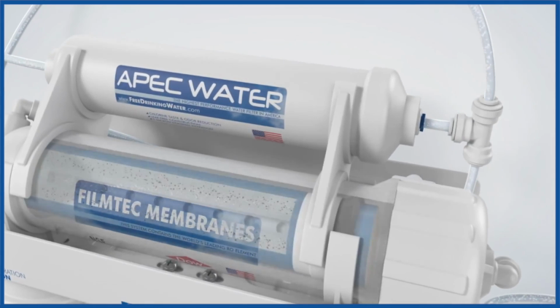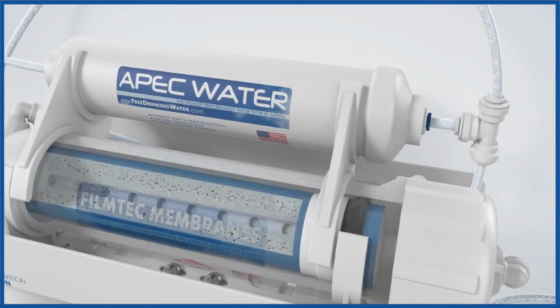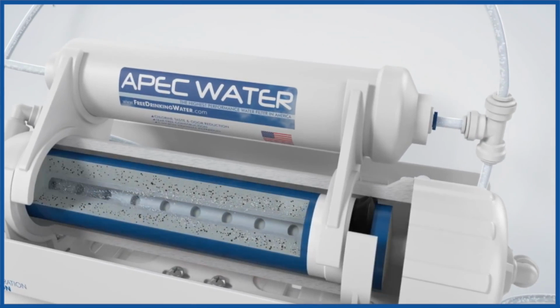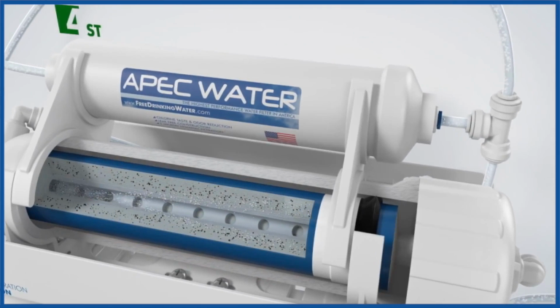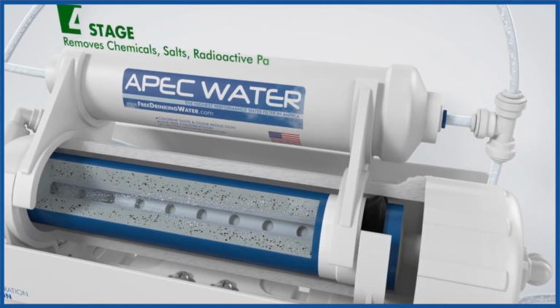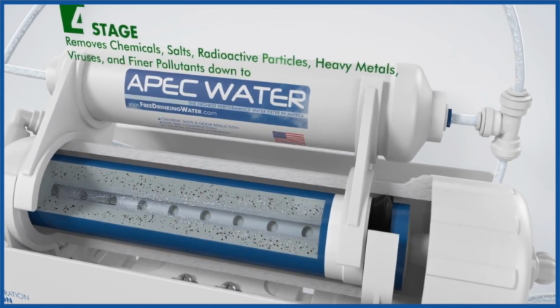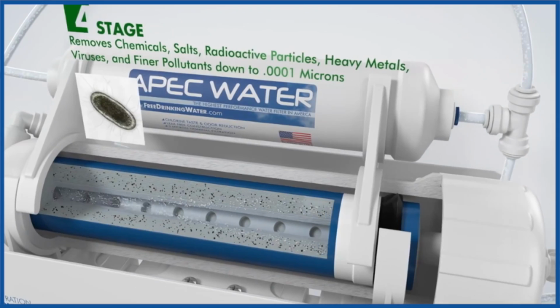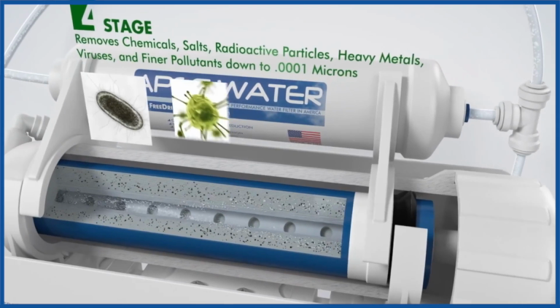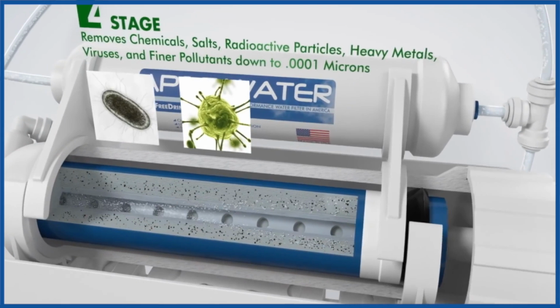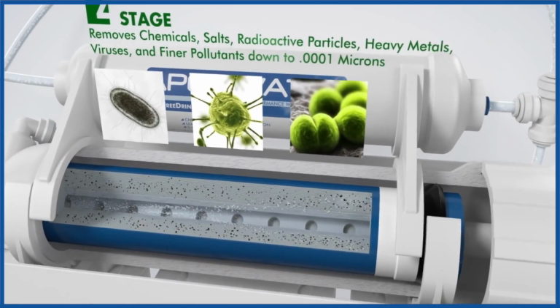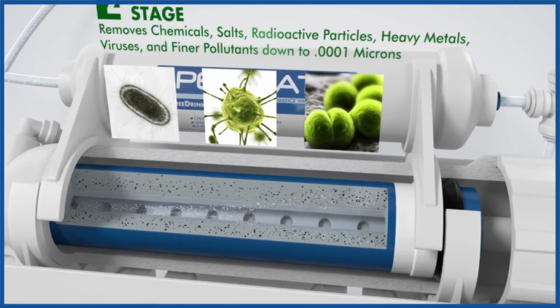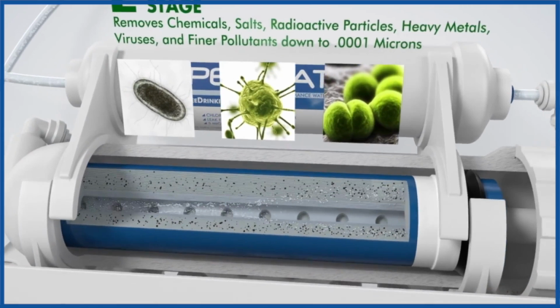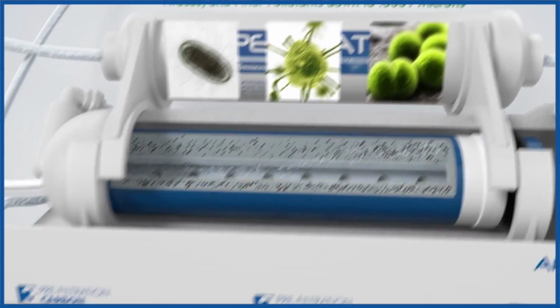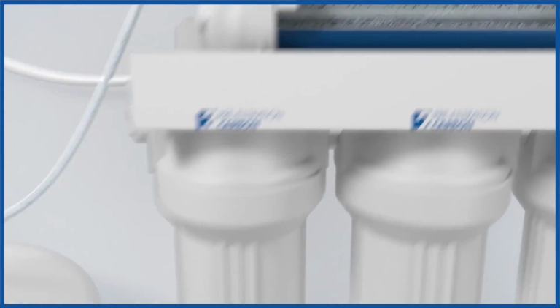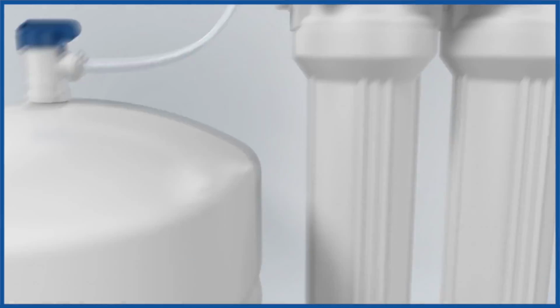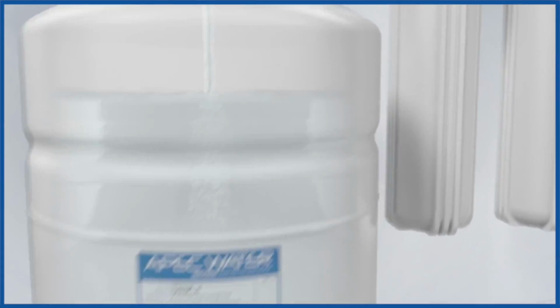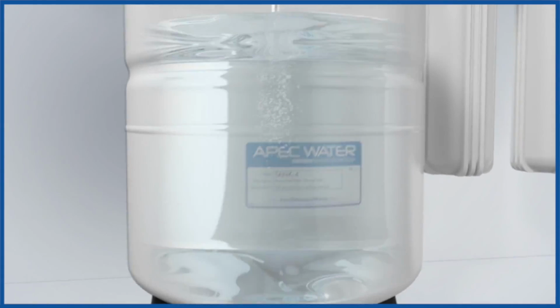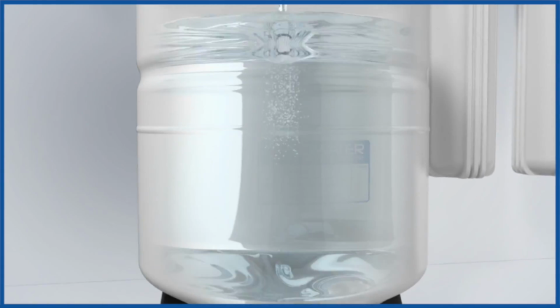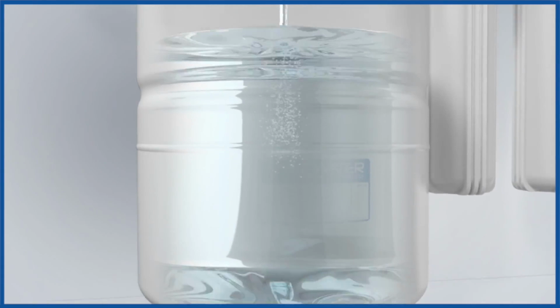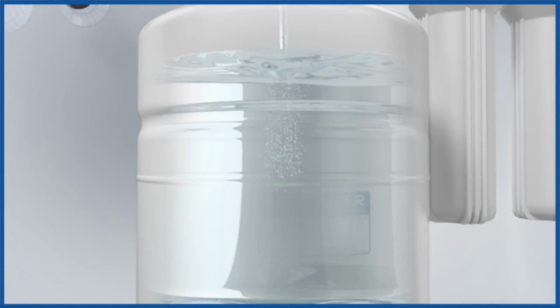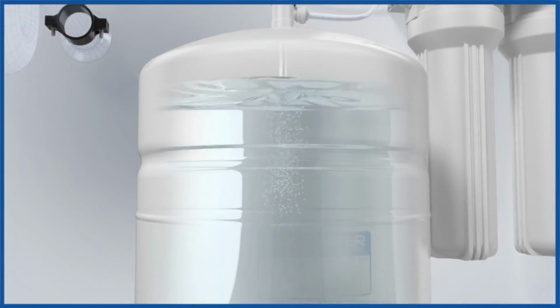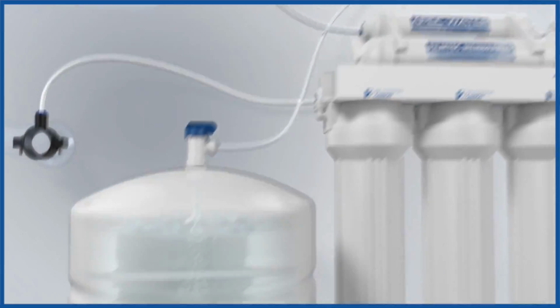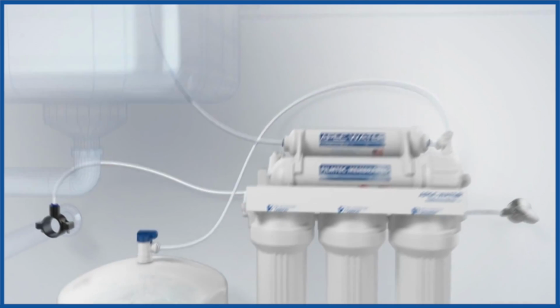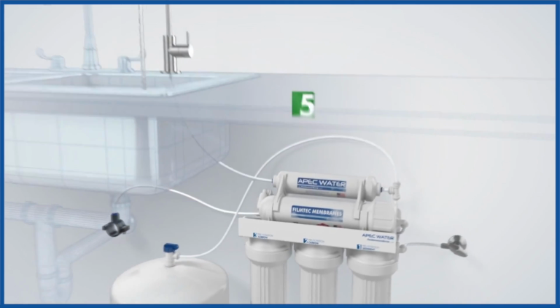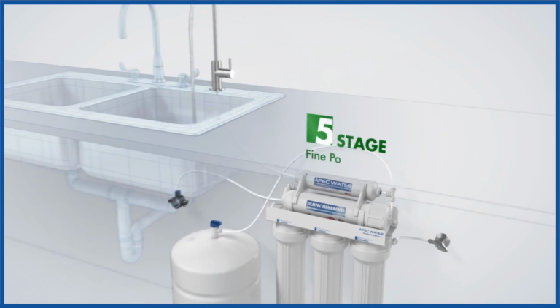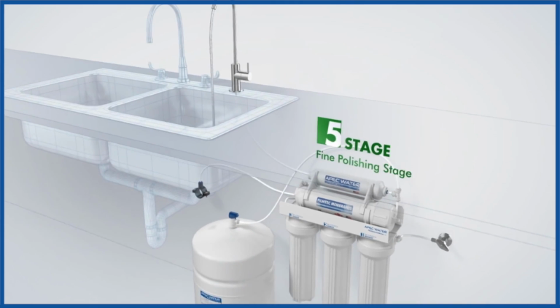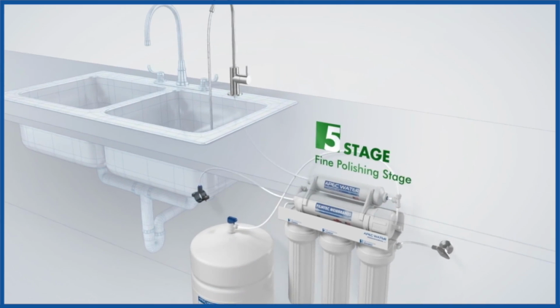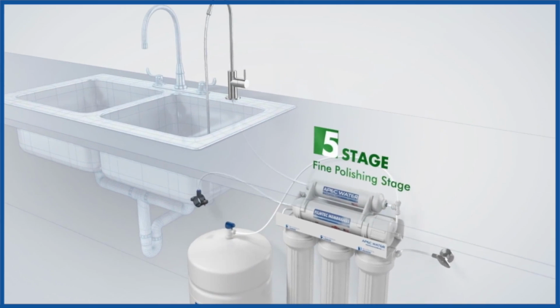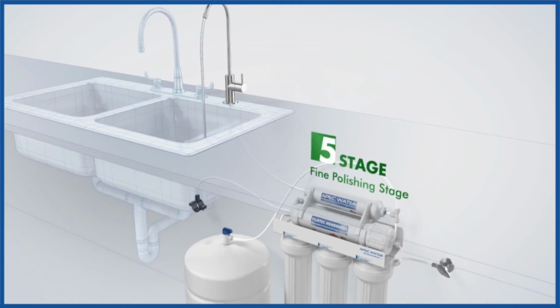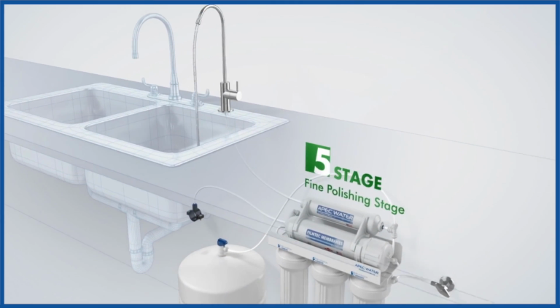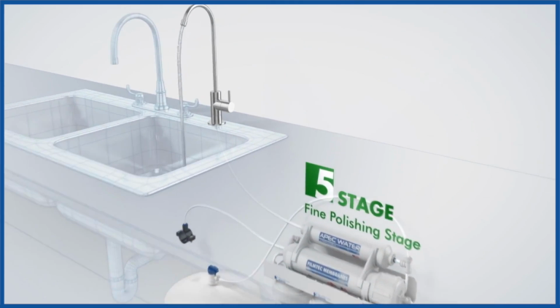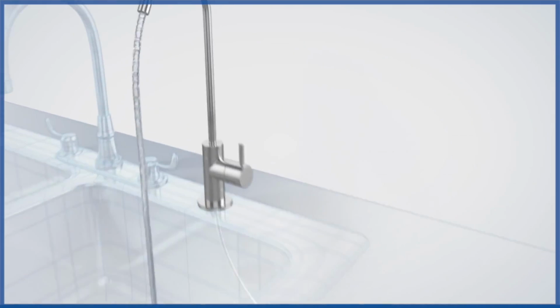Then up to the reverse osmosis membrane, which removes virtually everything — heavy metals, viruses and minerals. Then onto the water tank for storage and pressure. The final stop is an activated carbon polishing filter to improve taste and smell.